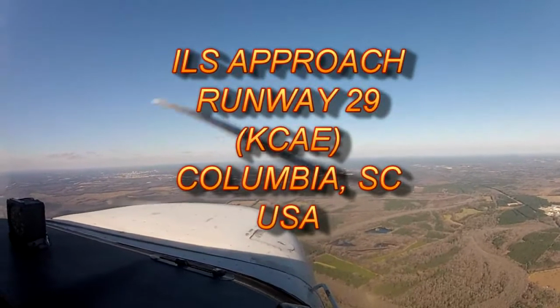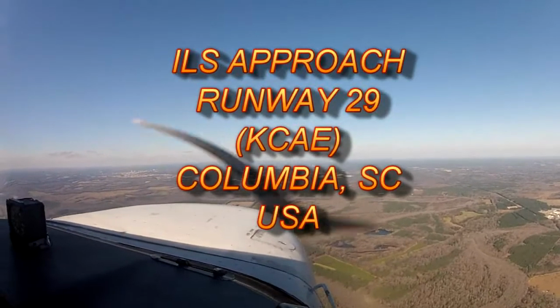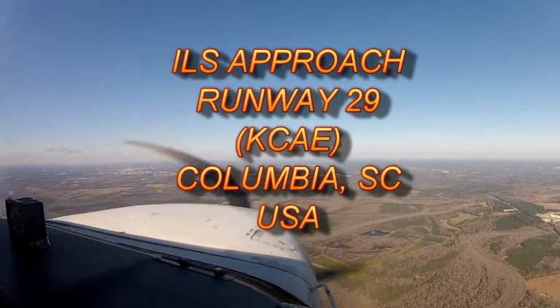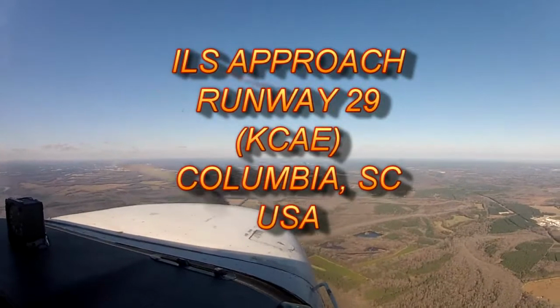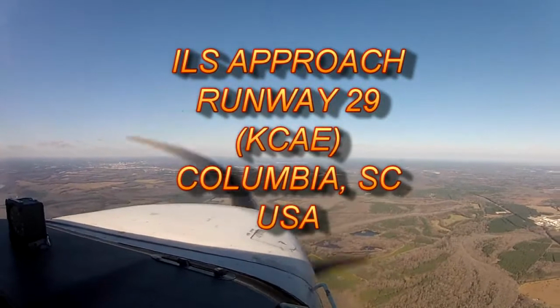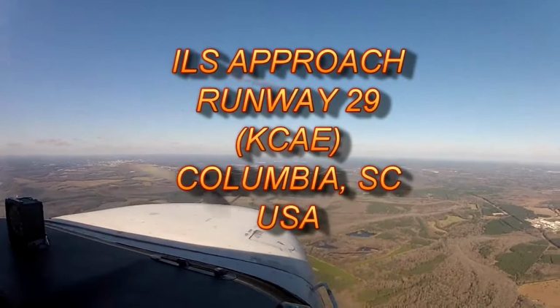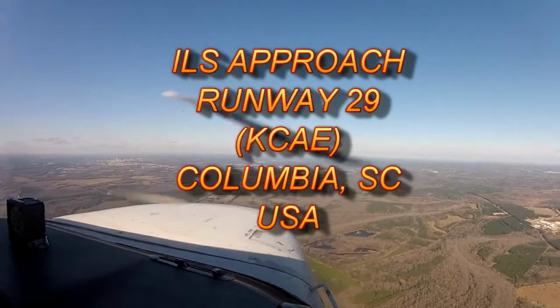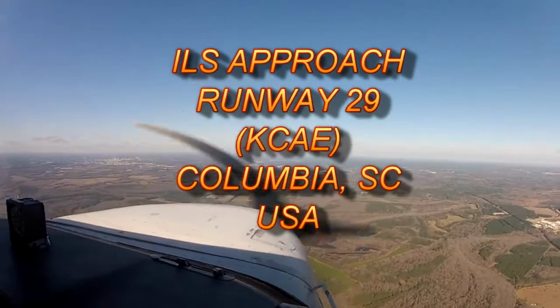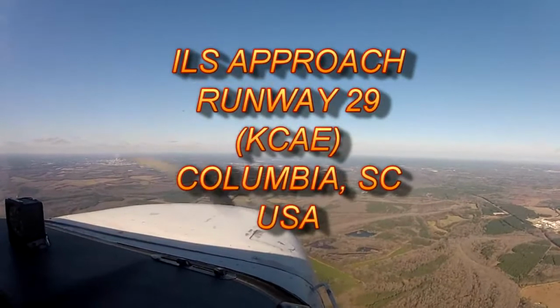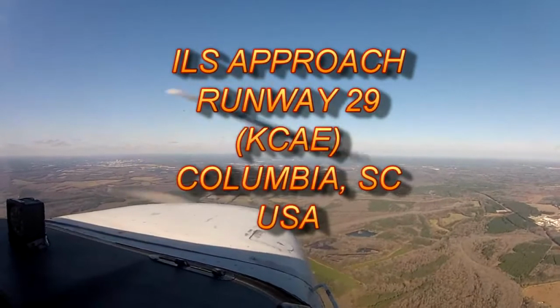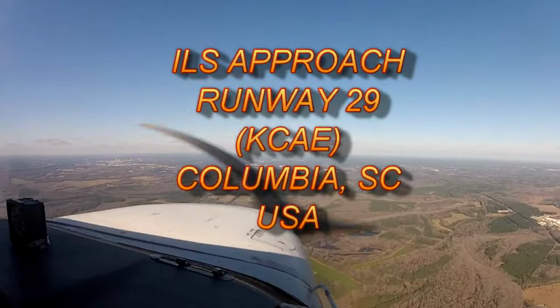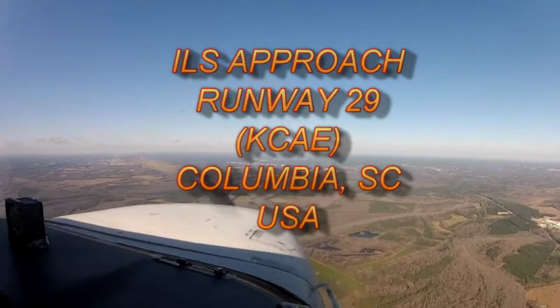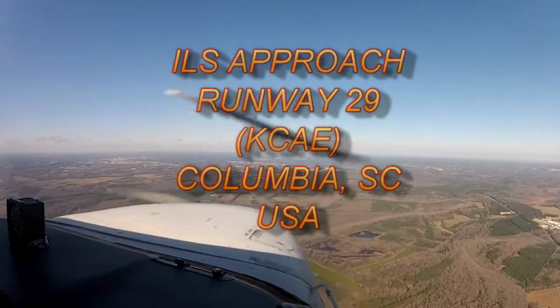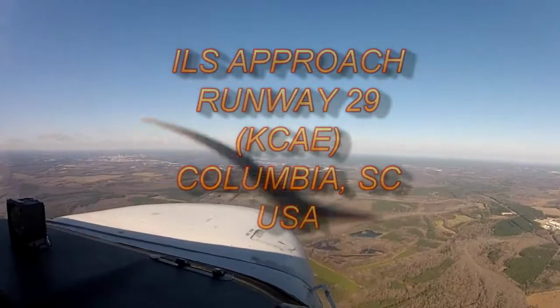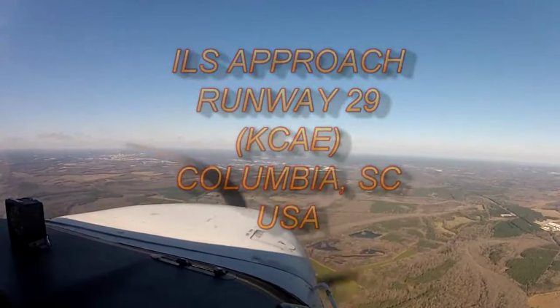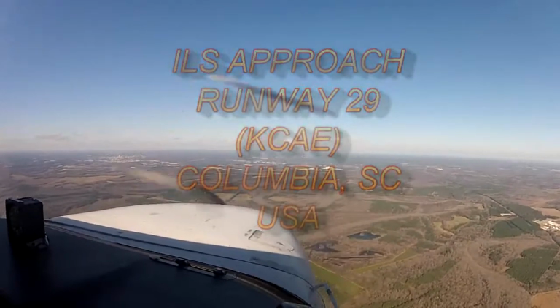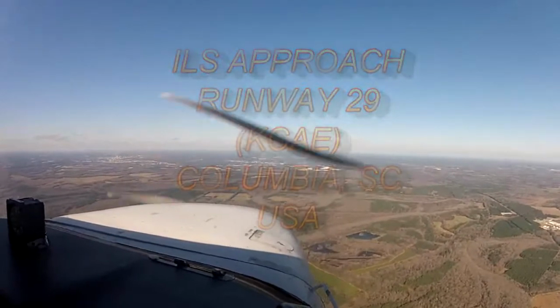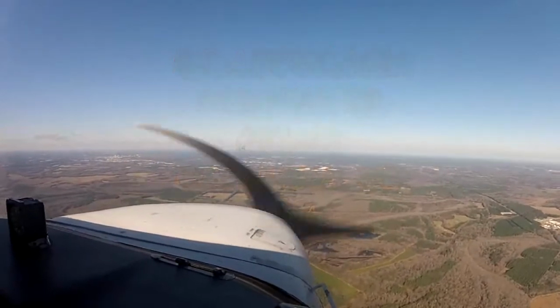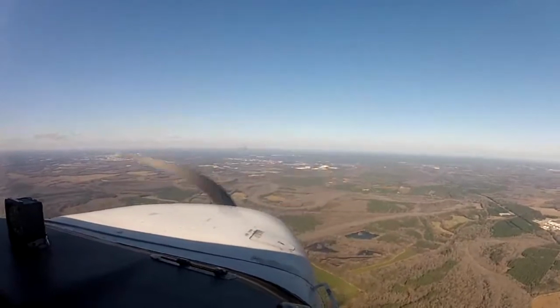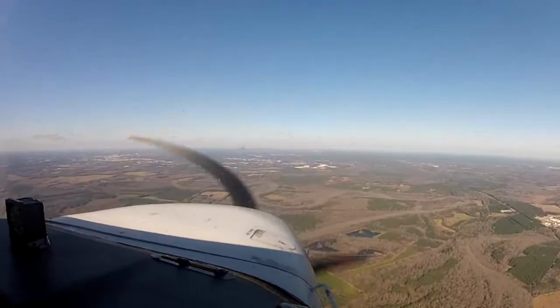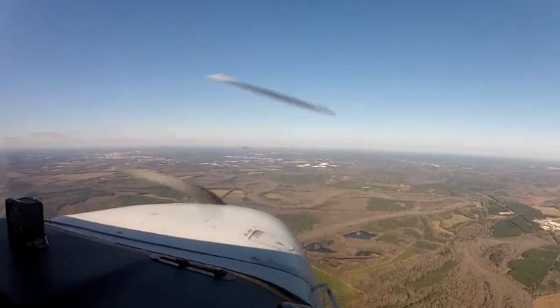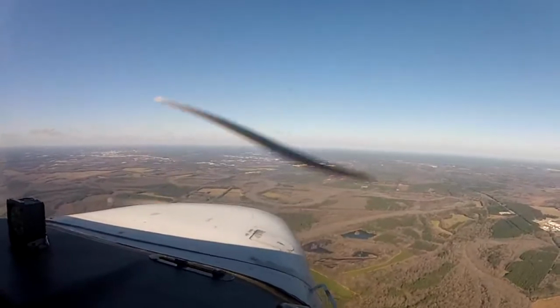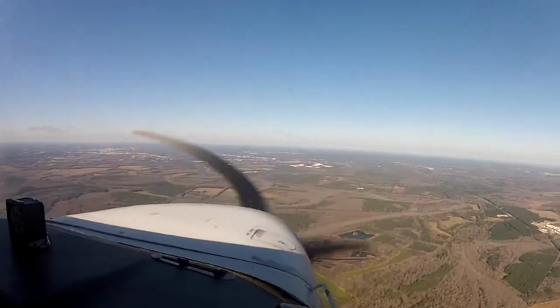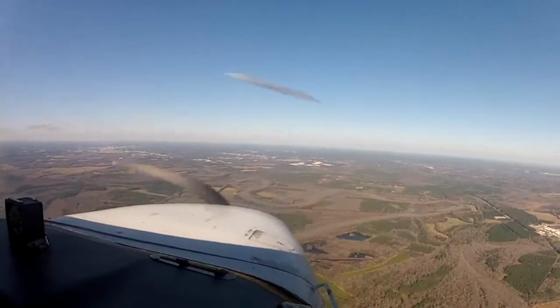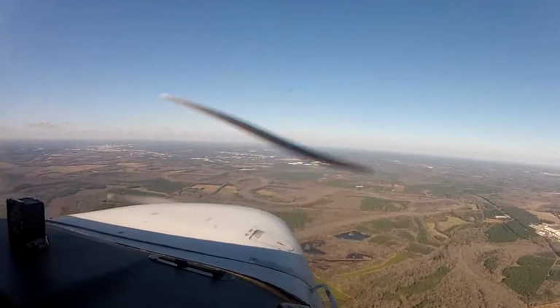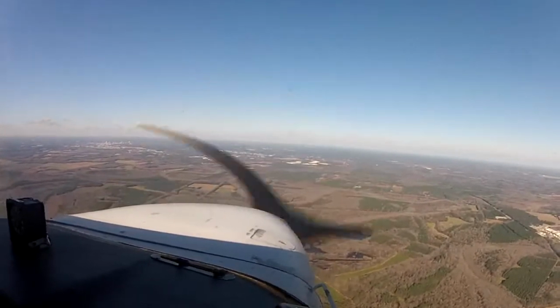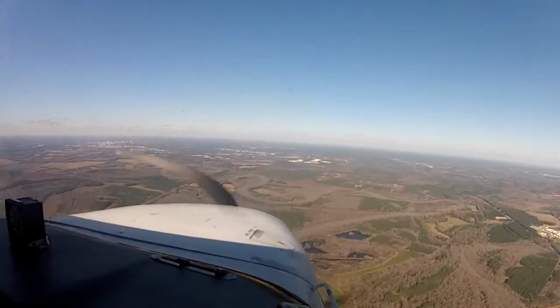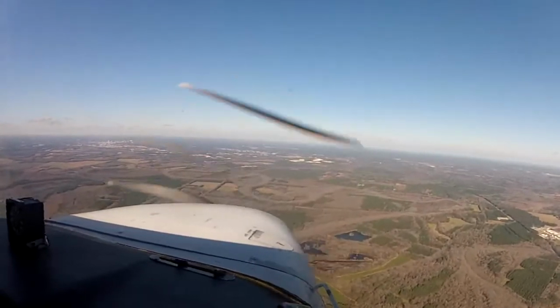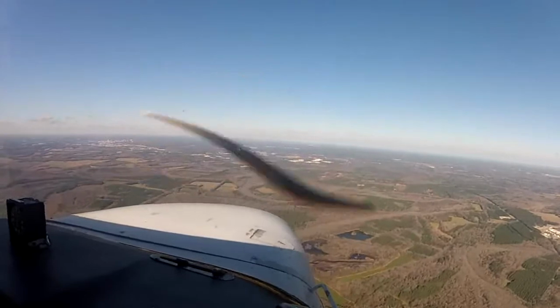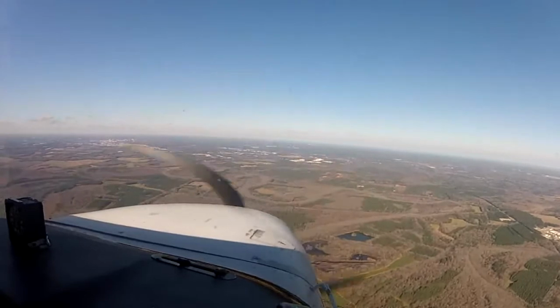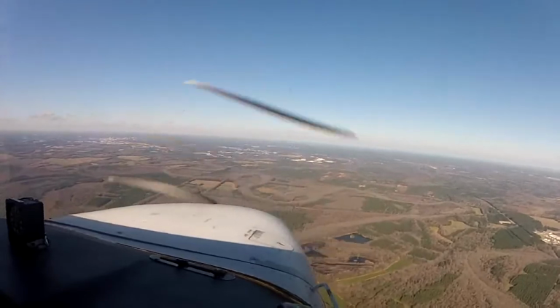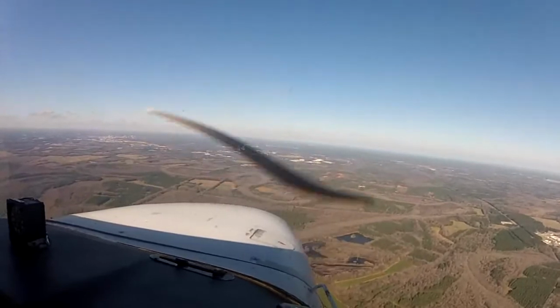Come along with me as I fly the ILS approach to Runway 29 at the Columbia, South Carolina Airport. Today, approach control is providing radar vectors to the final approach course.